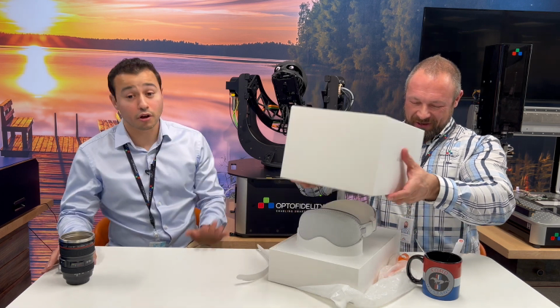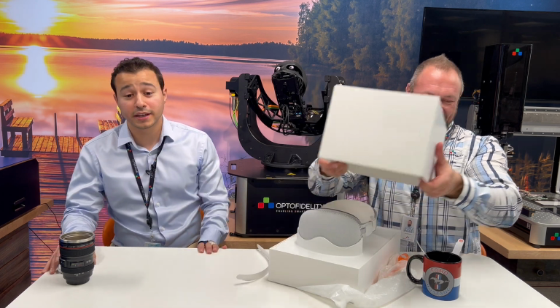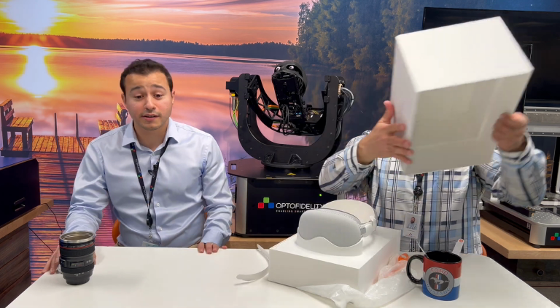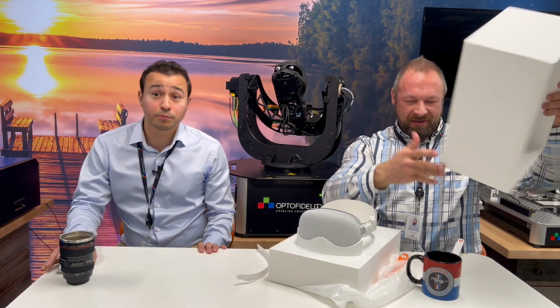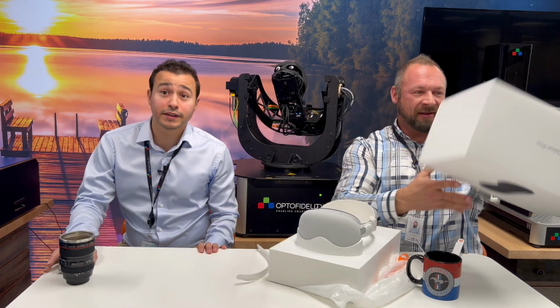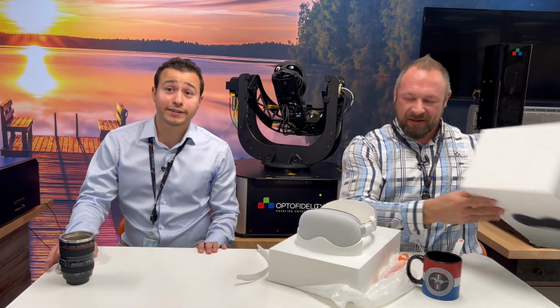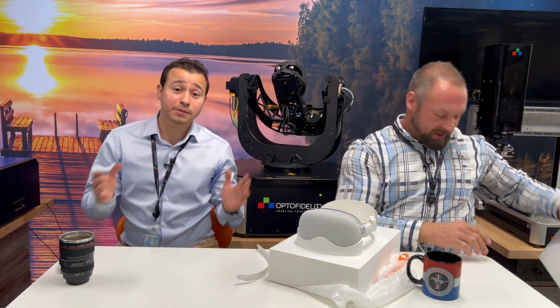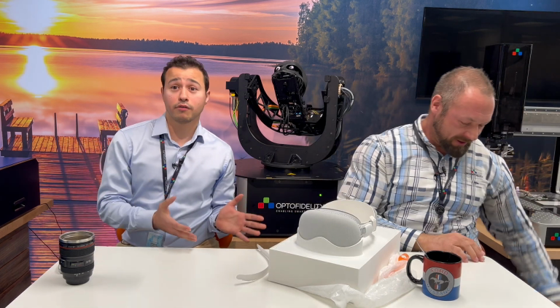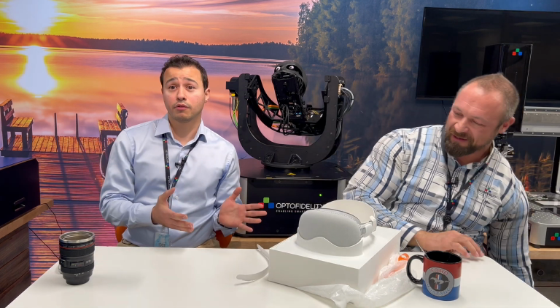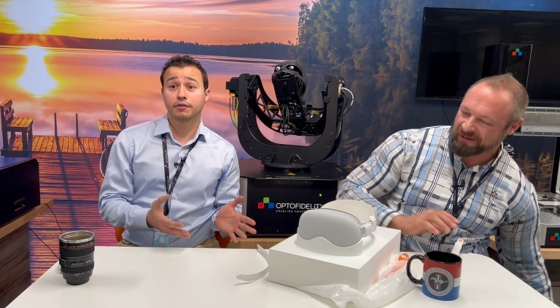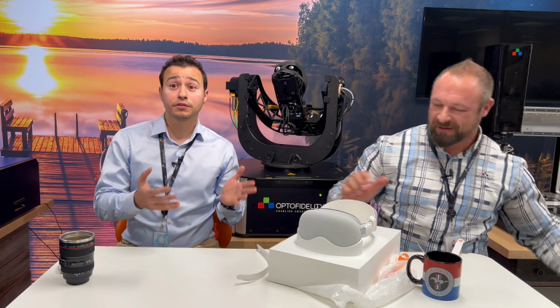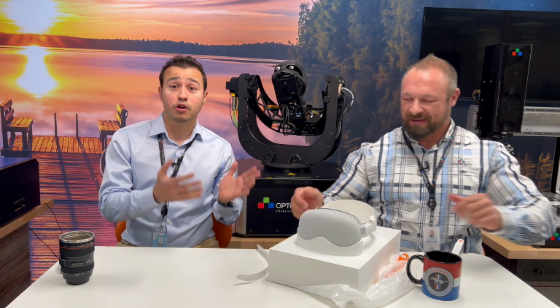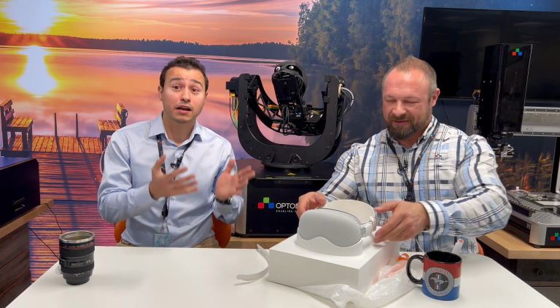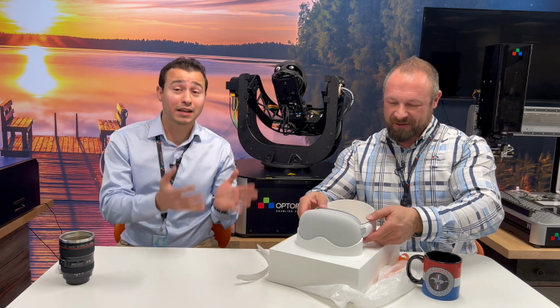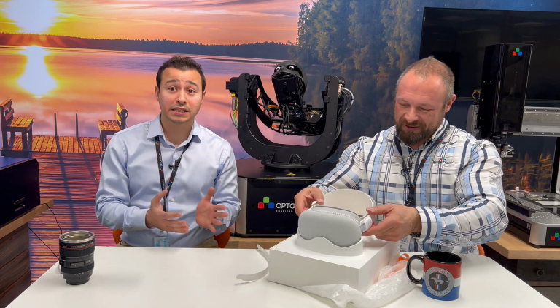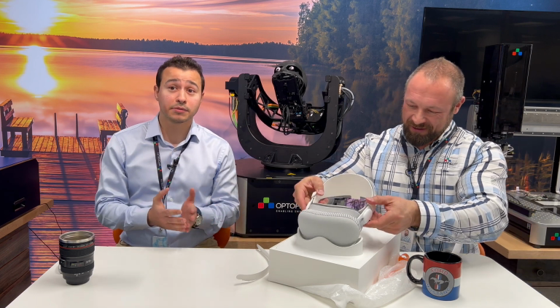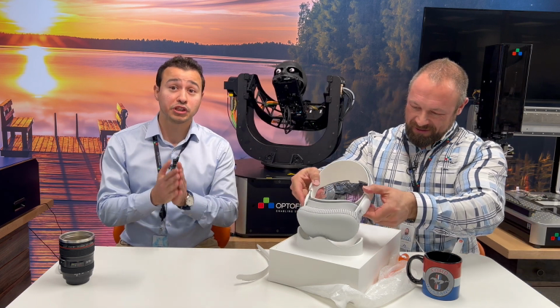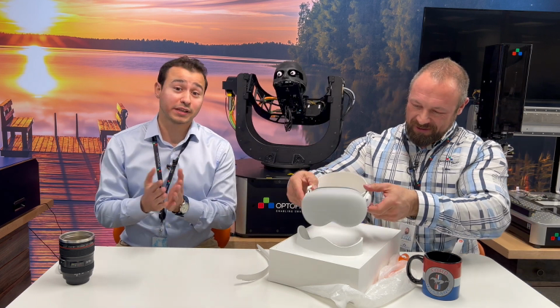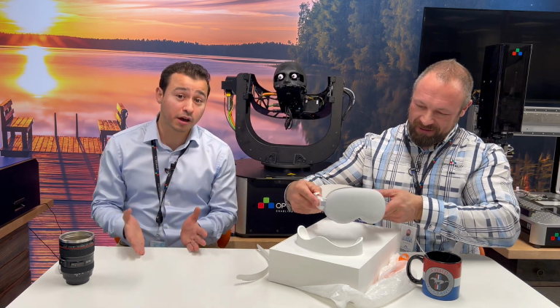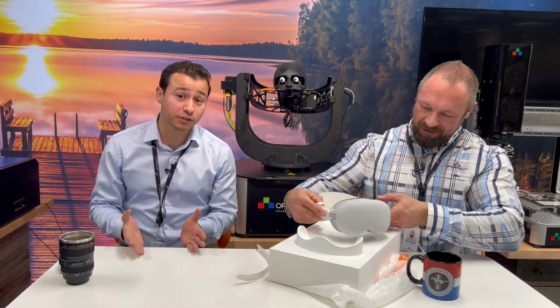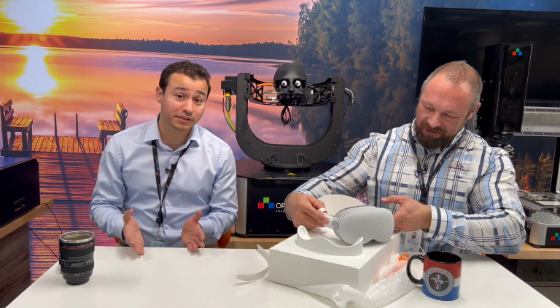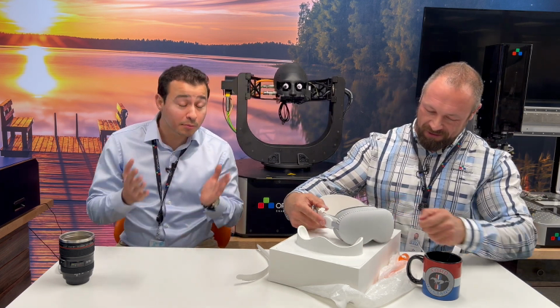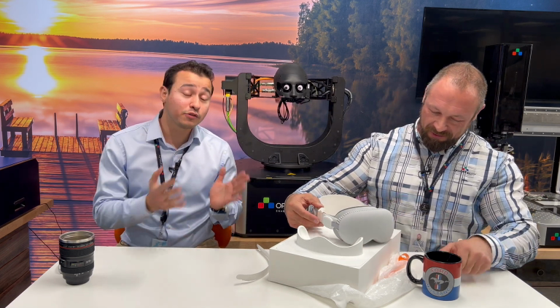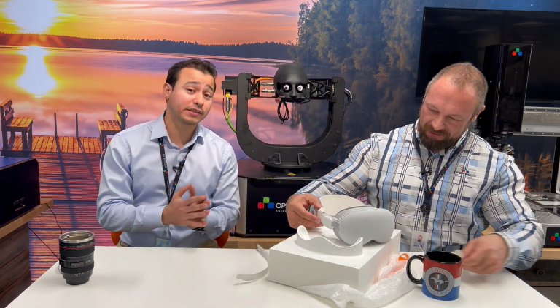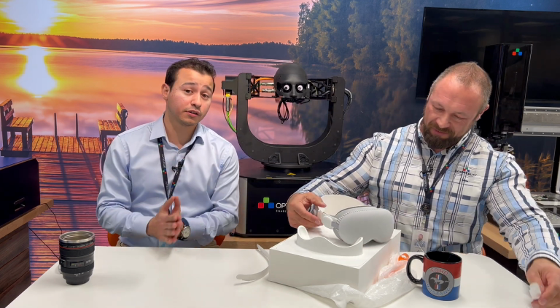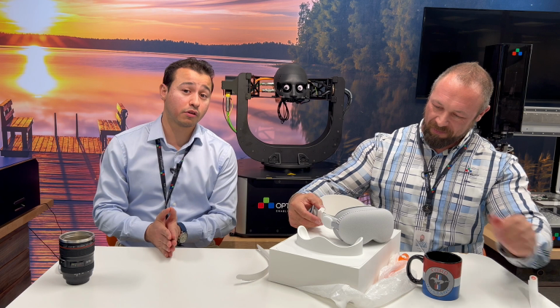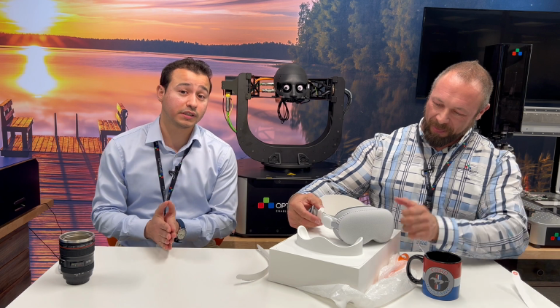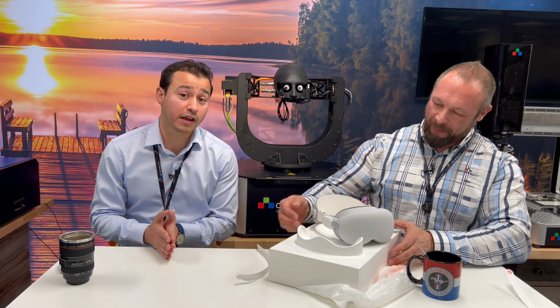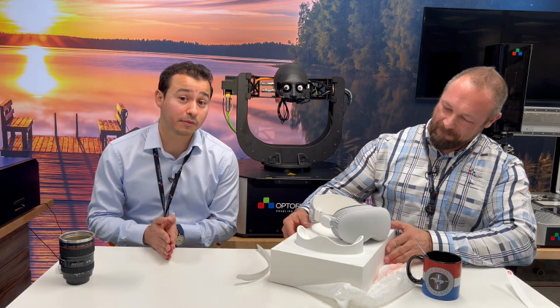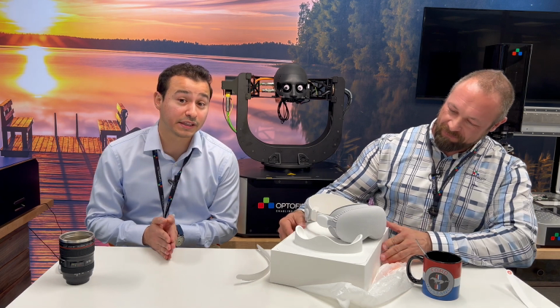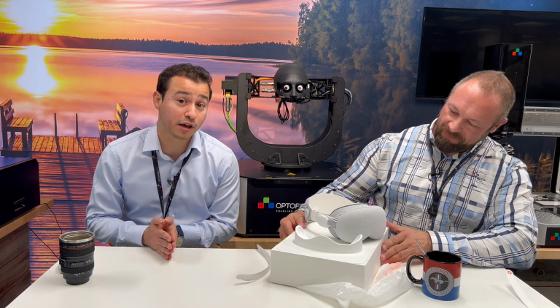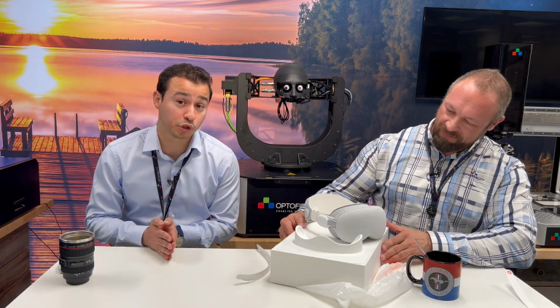So here at OptoFidelity, as part of our work we often work with and conduct experiments on the newest head-mounted displays. But we already started to work on this area back in 2012.